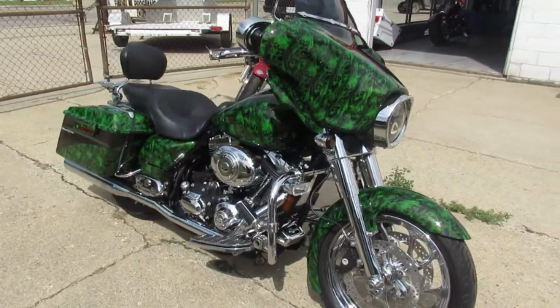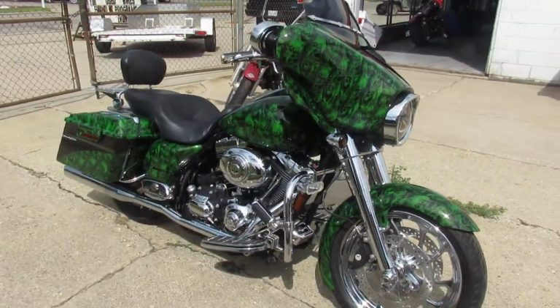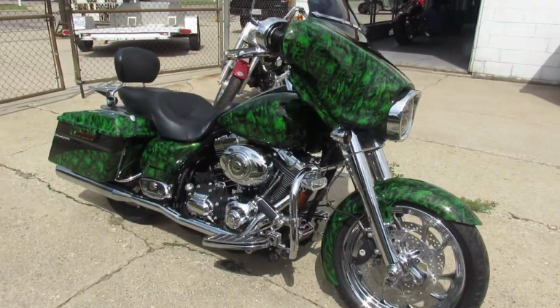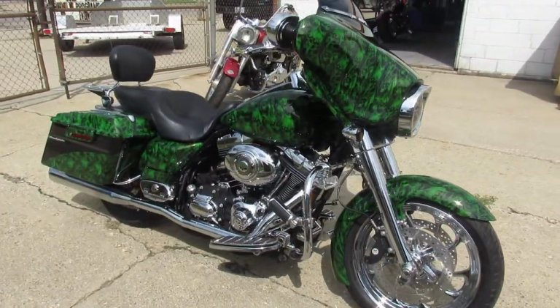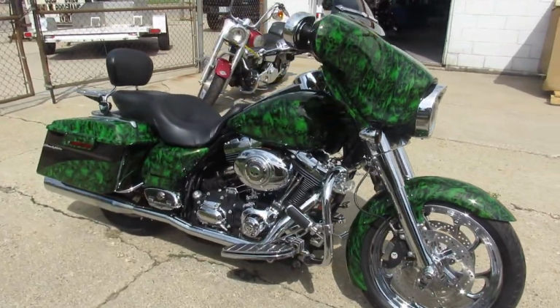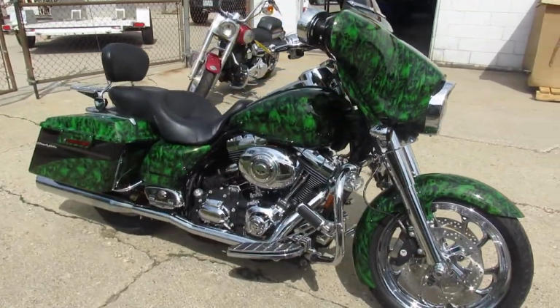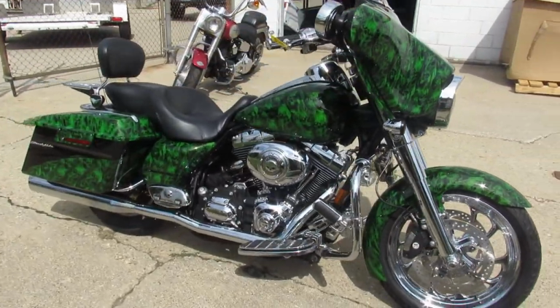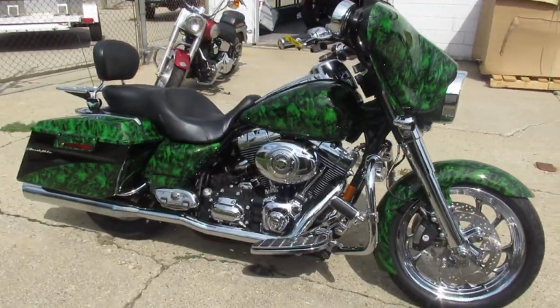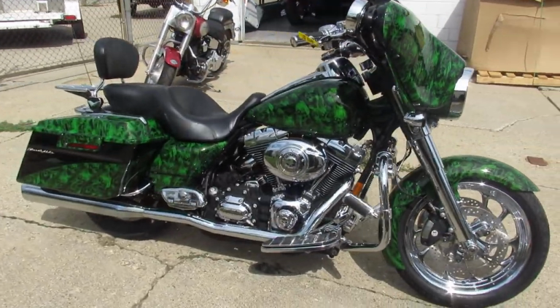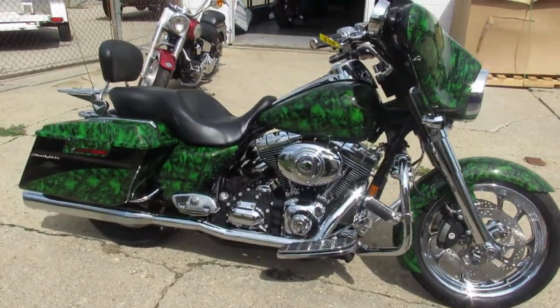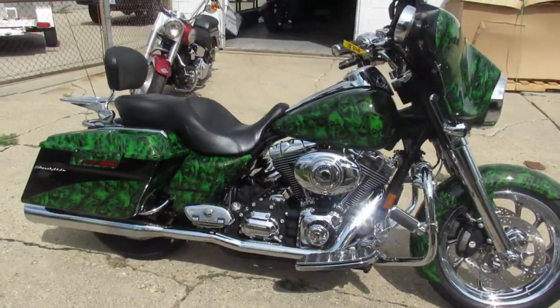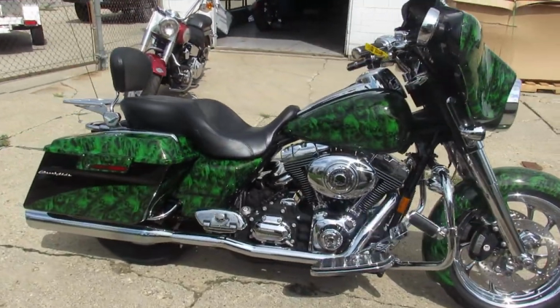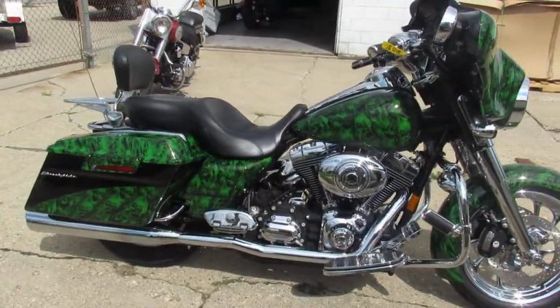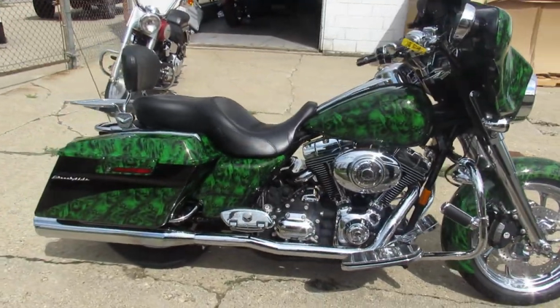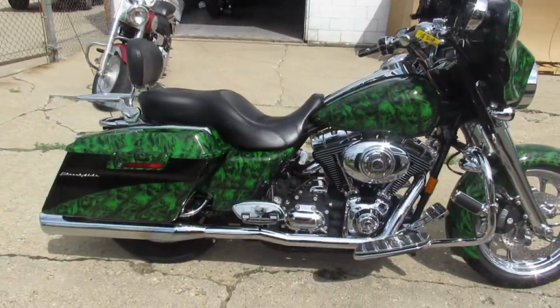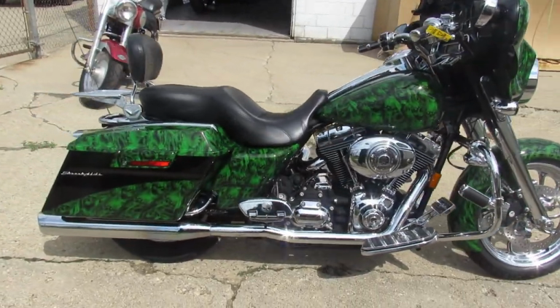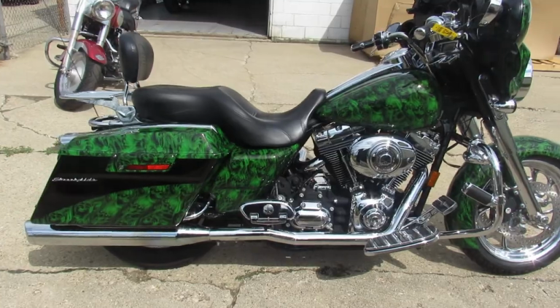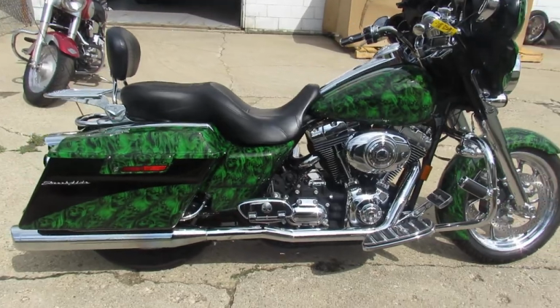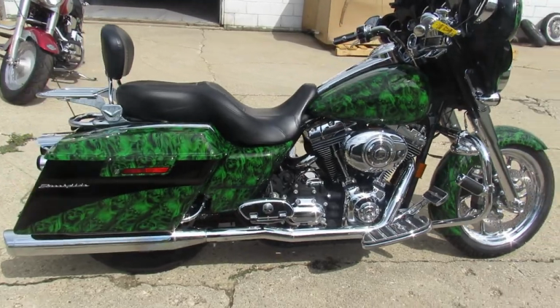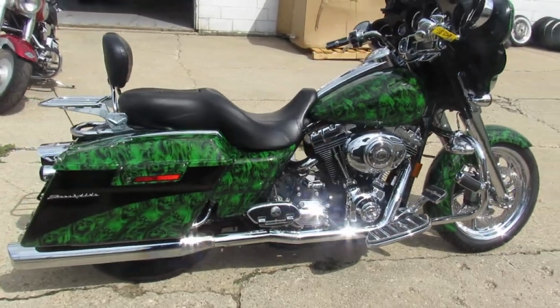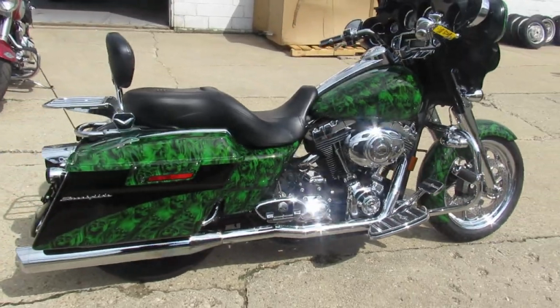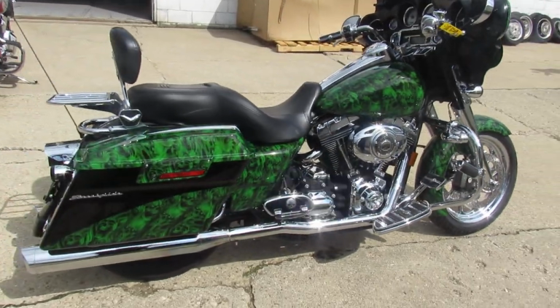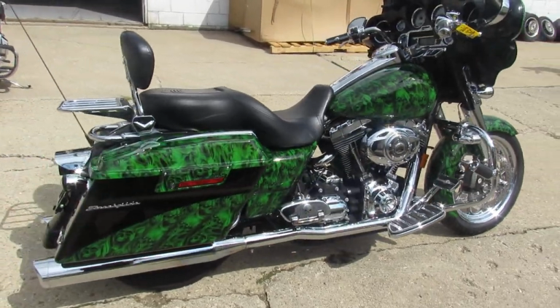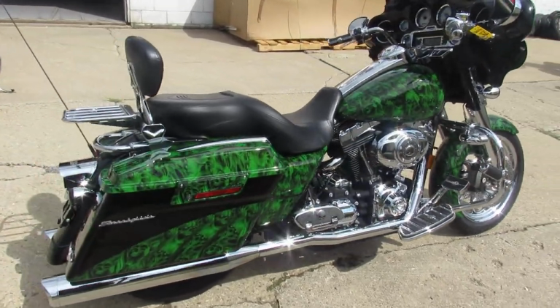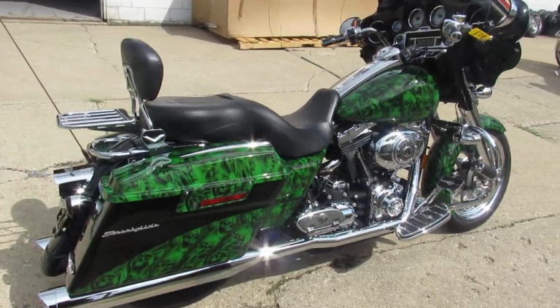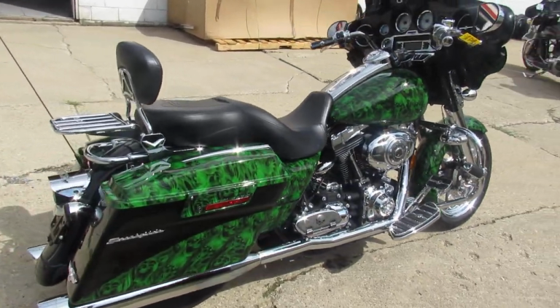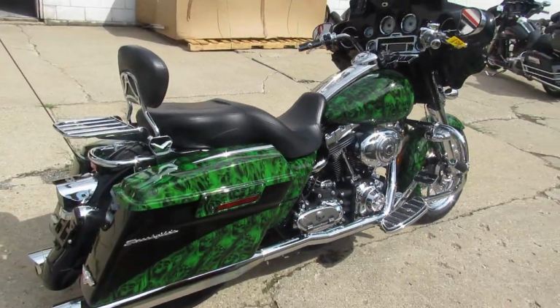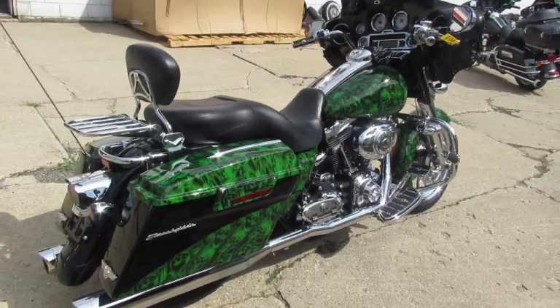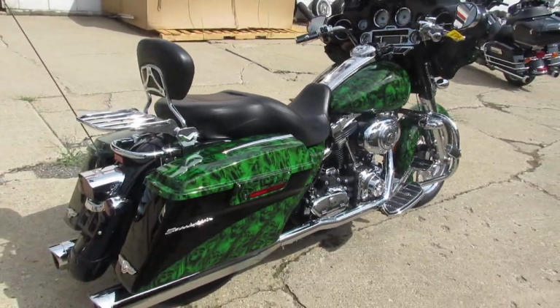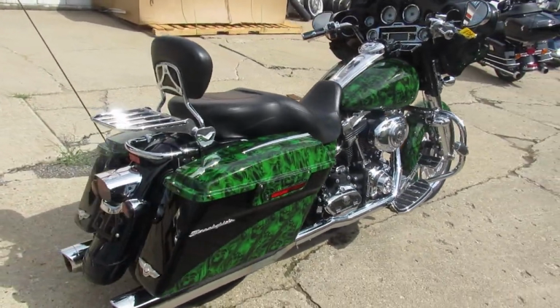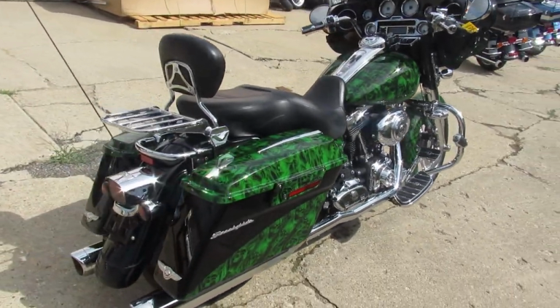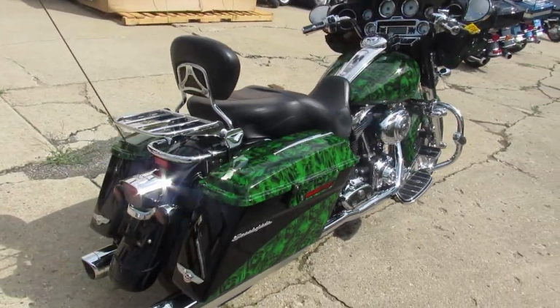Custom paint done right, chrome everywhere — chrome front wheel, chrome front end, chrome levers, chrome switch housings and more guys.